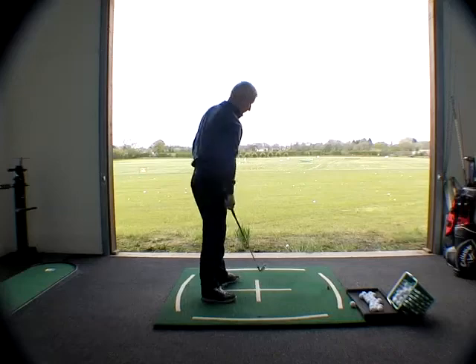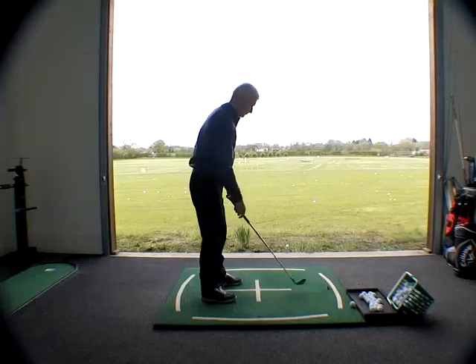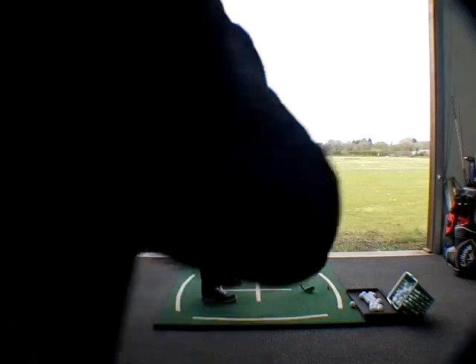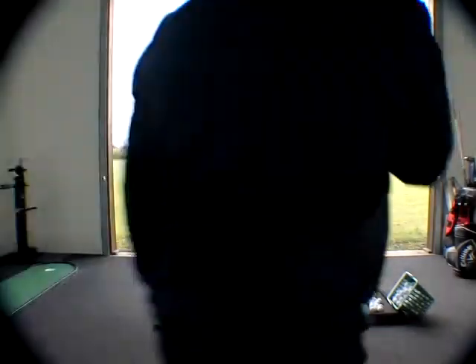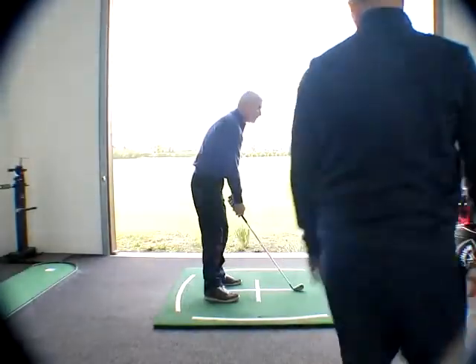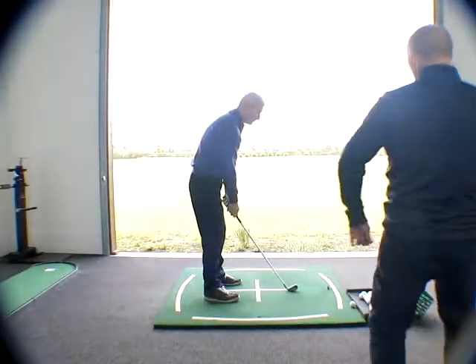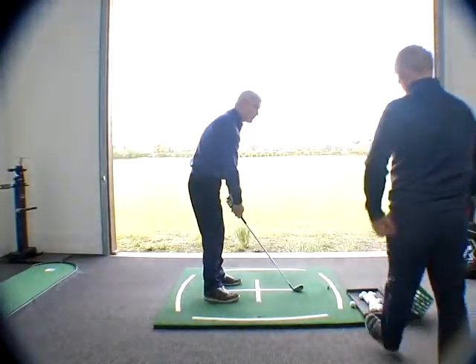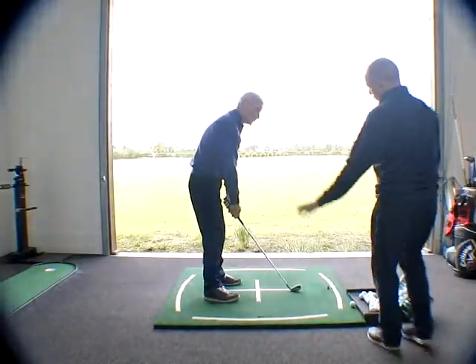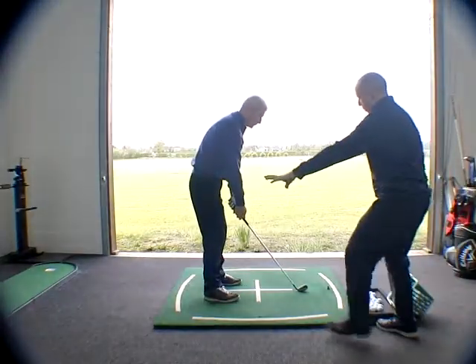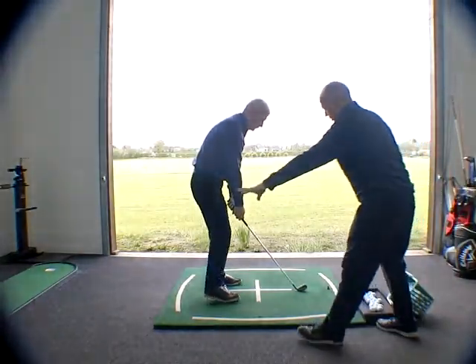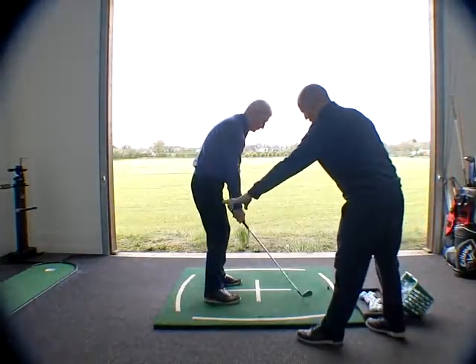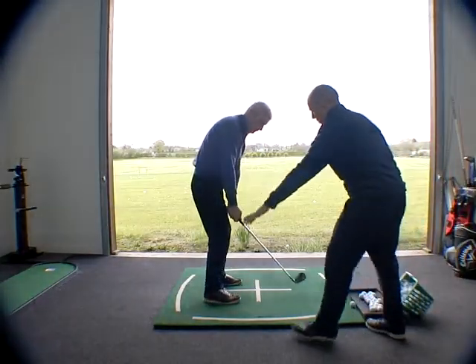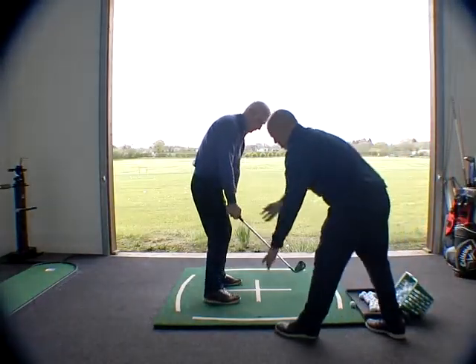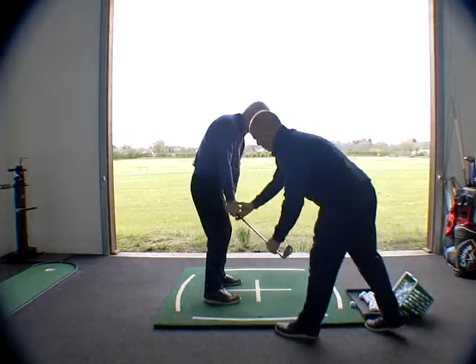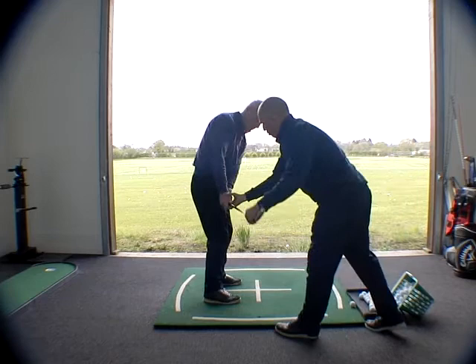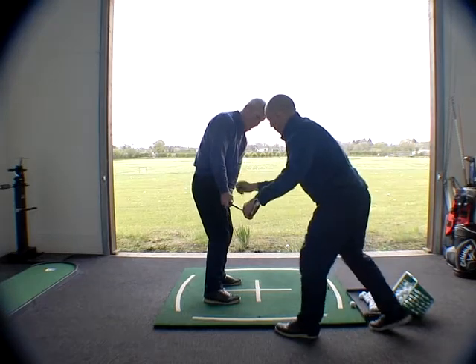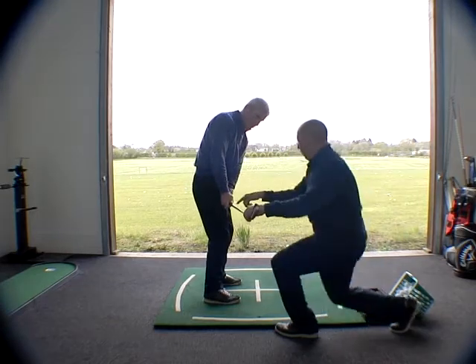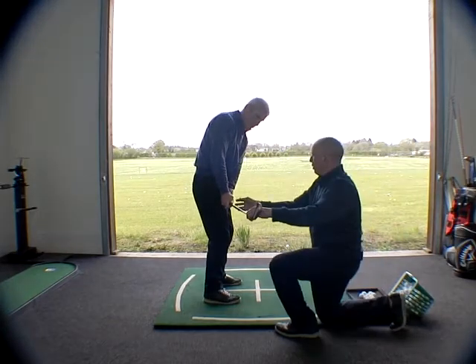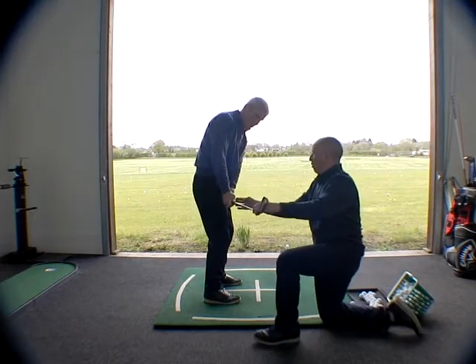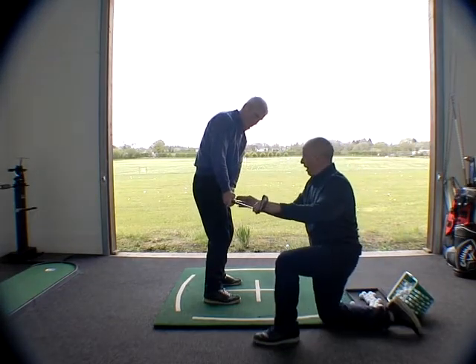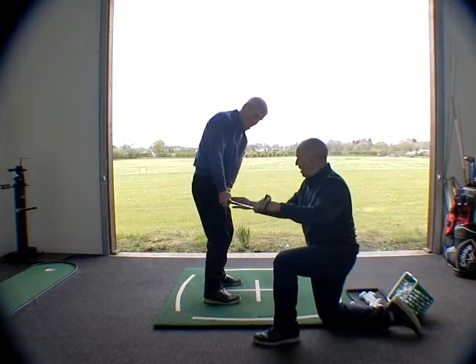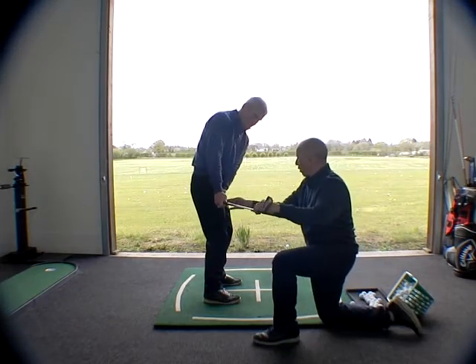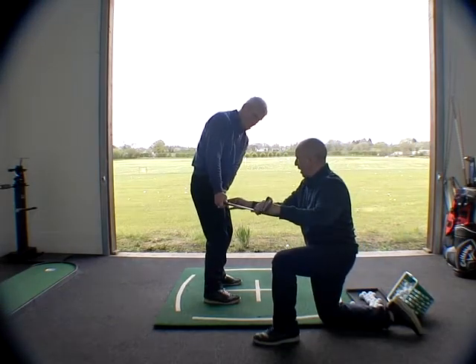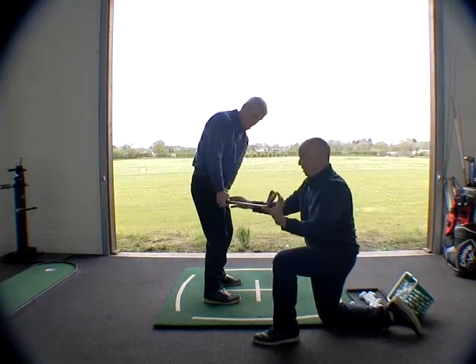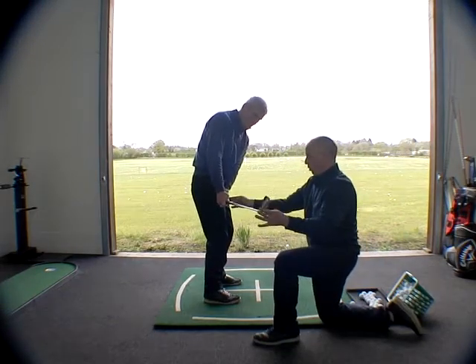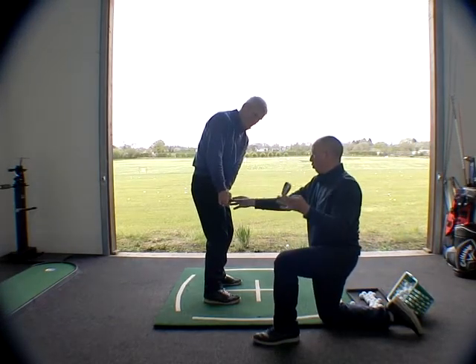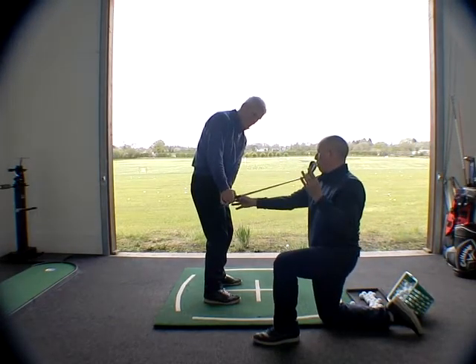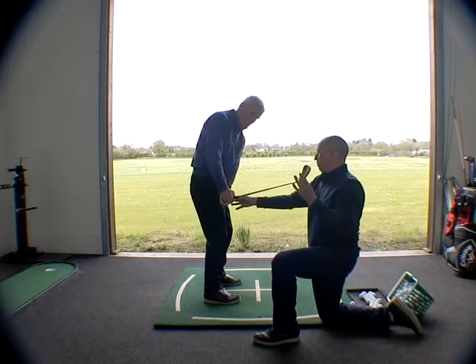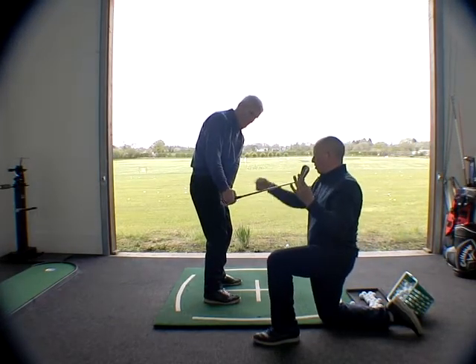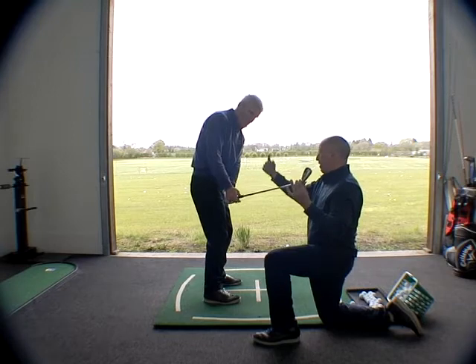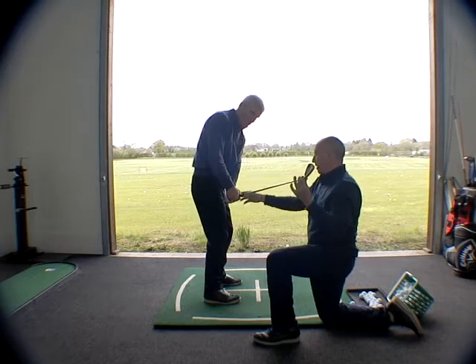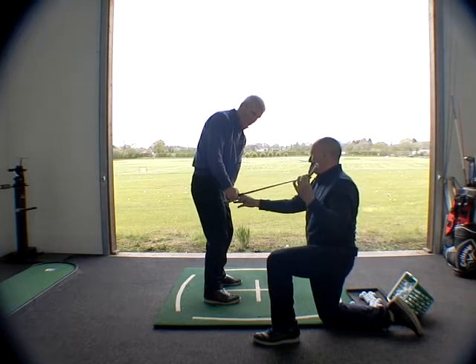I'll walk you through this first one. I want you to go to P2 and stop — P2 where the shaft's parallel with the ground. I want the hands in as far as you can, and I want the club out as far as you can. You're going to really max this out.